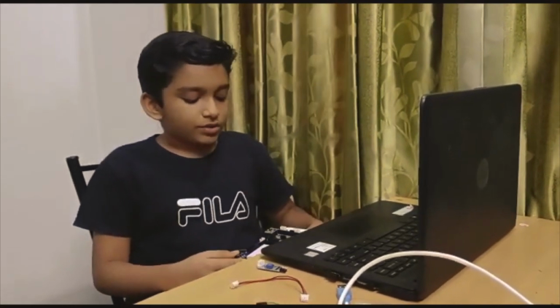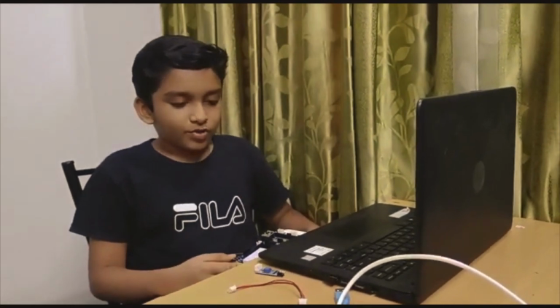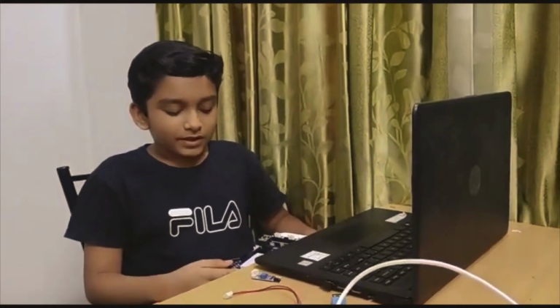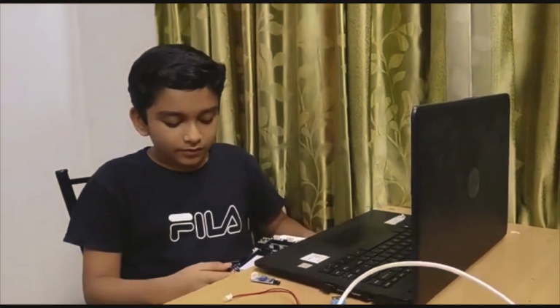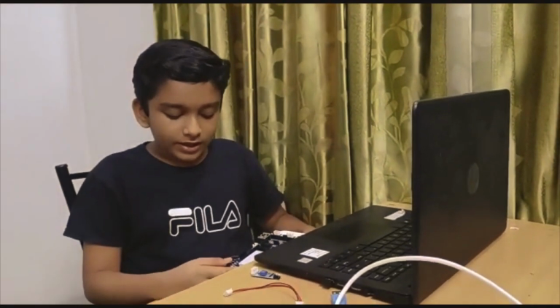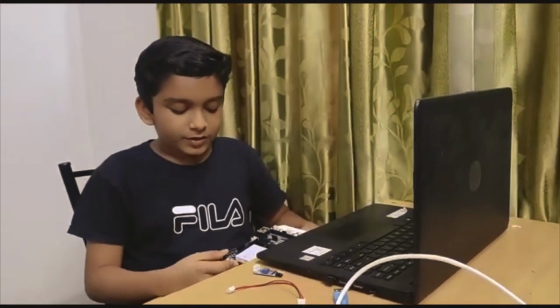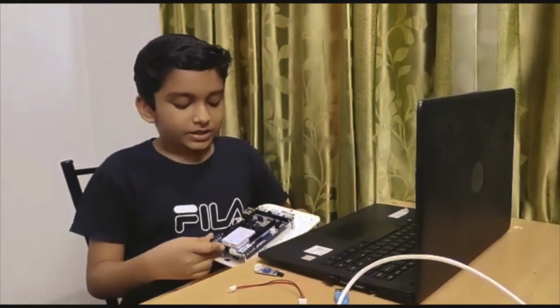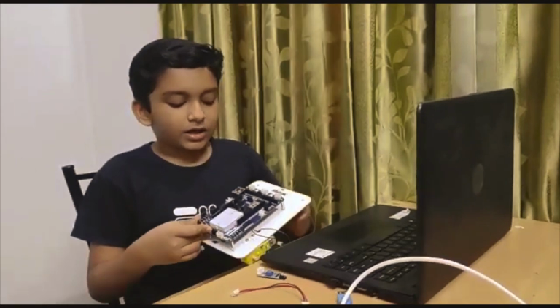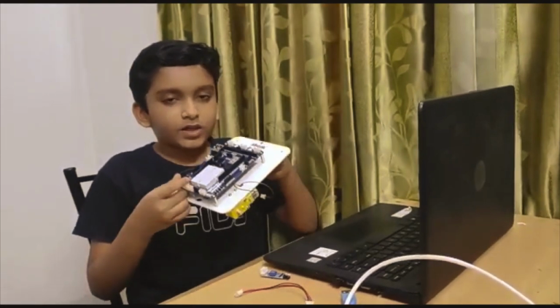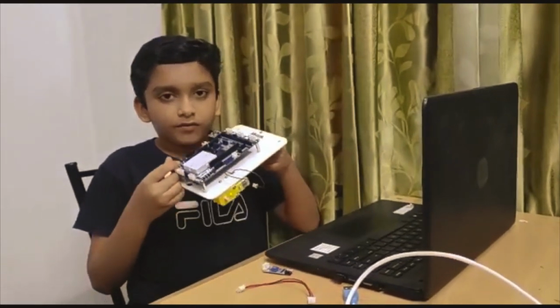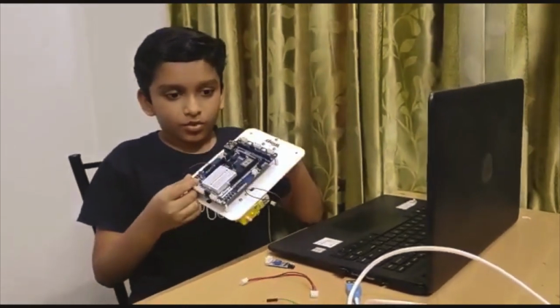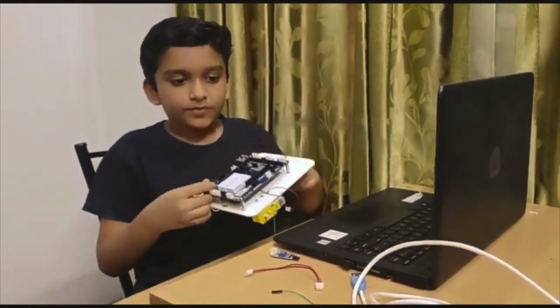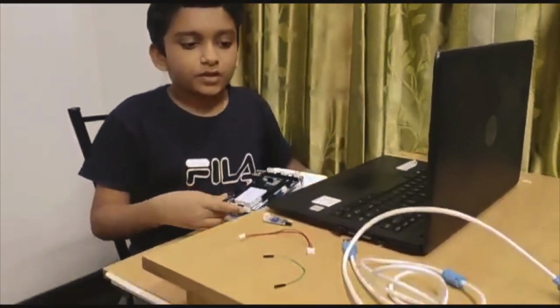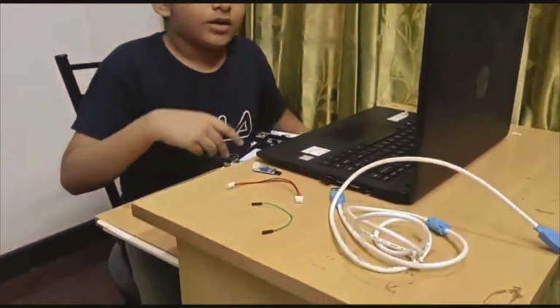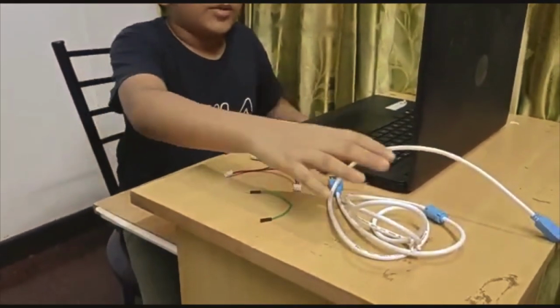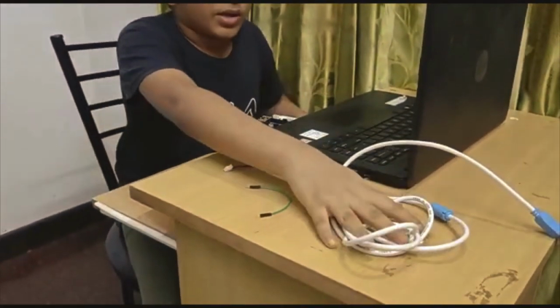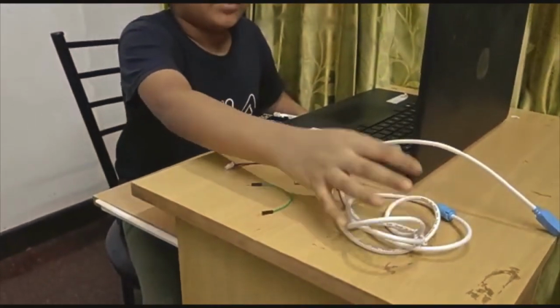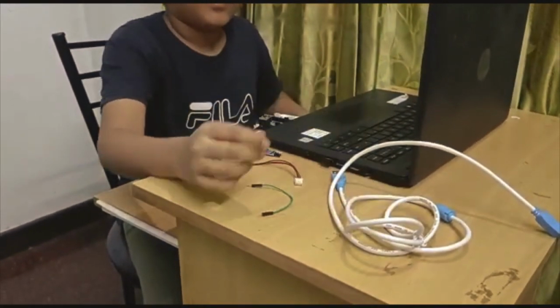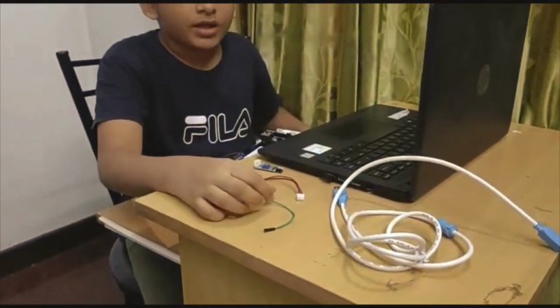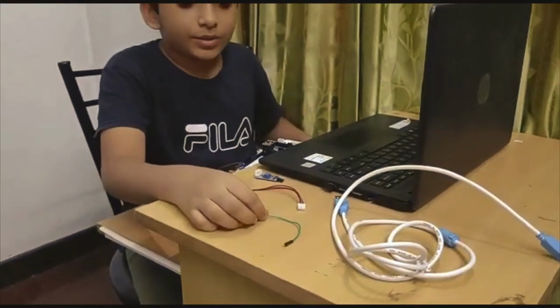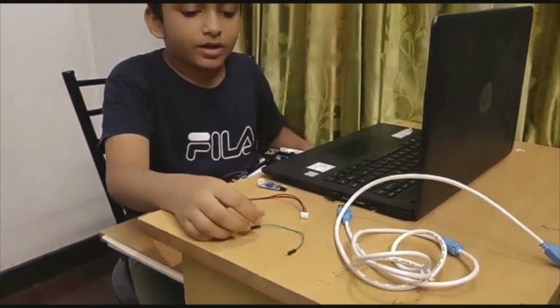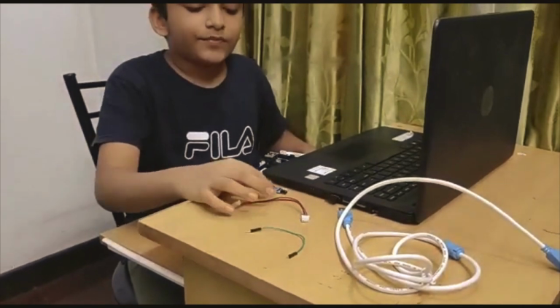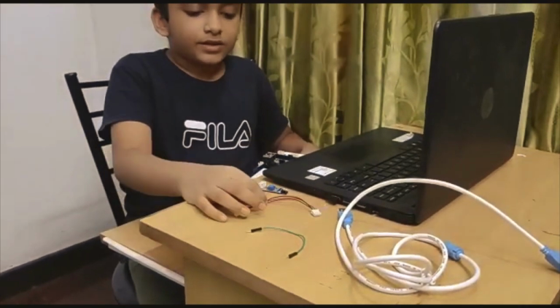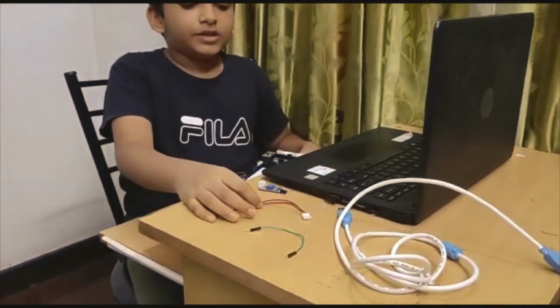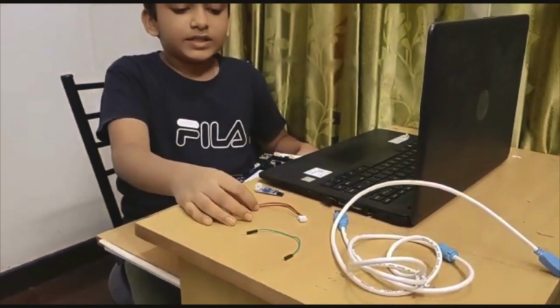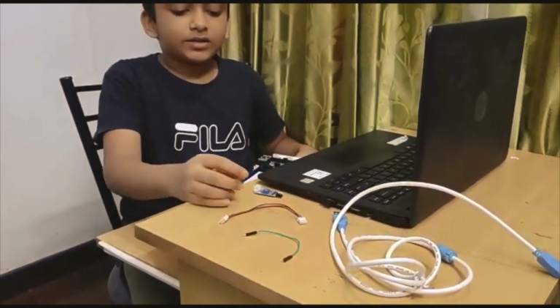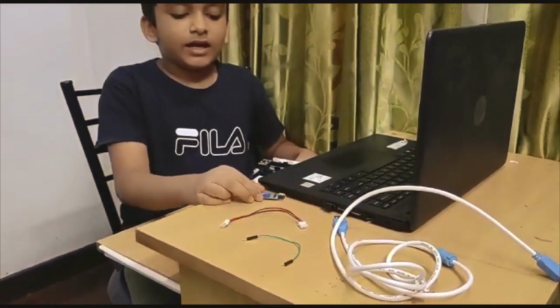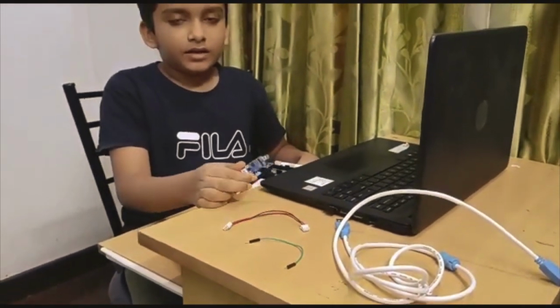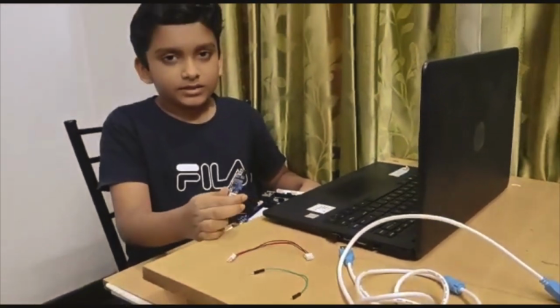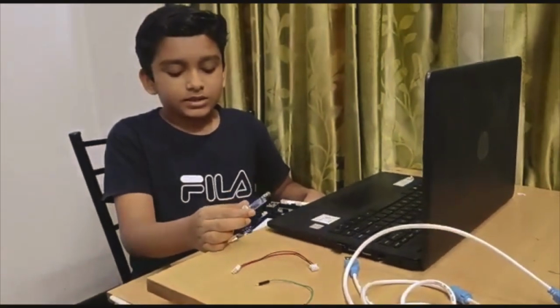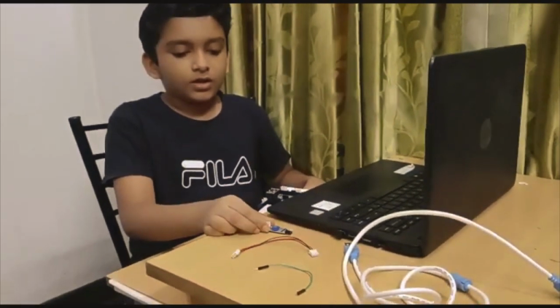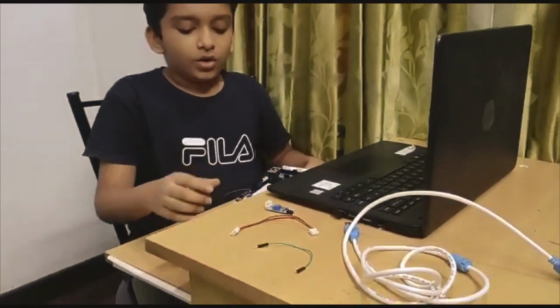The components we need for this project are a VIN Board, a programming cable, a jumper wire, a 3-pin JST connector, and an IR sensor.